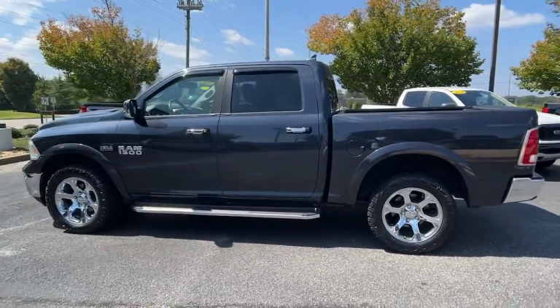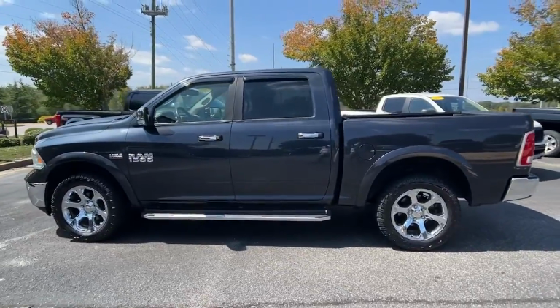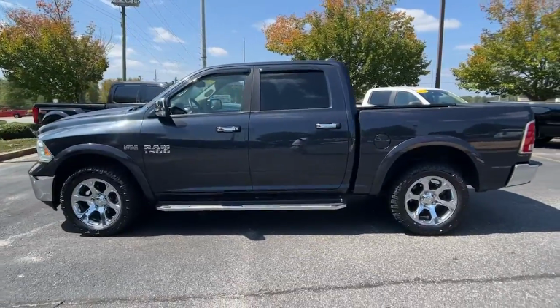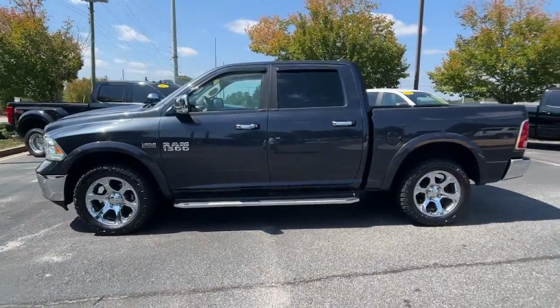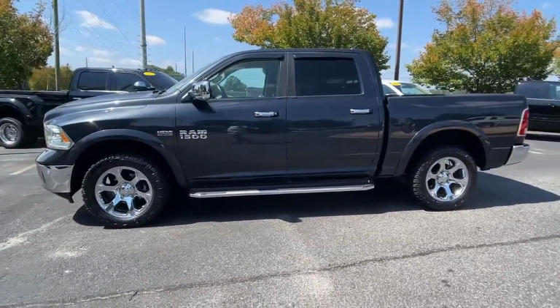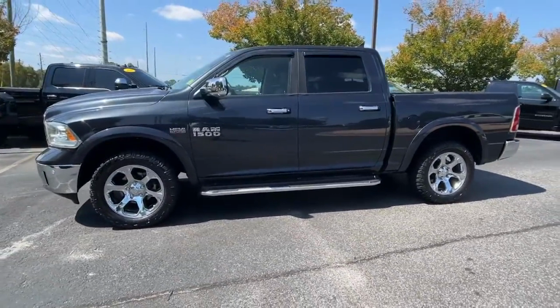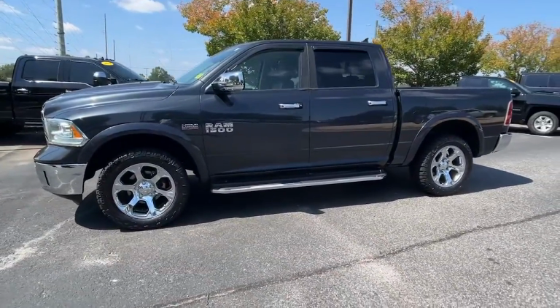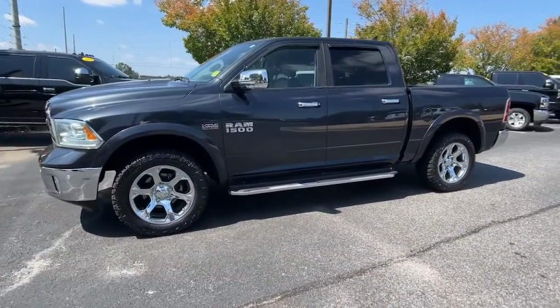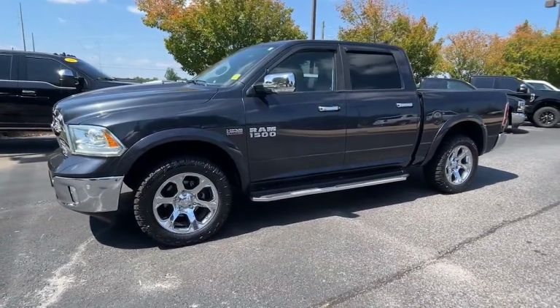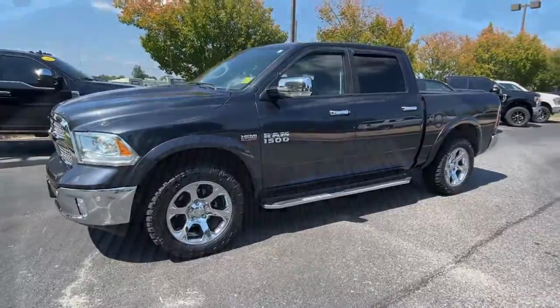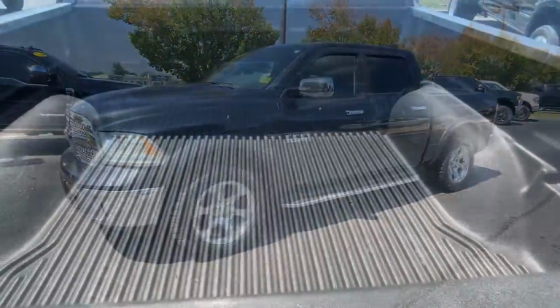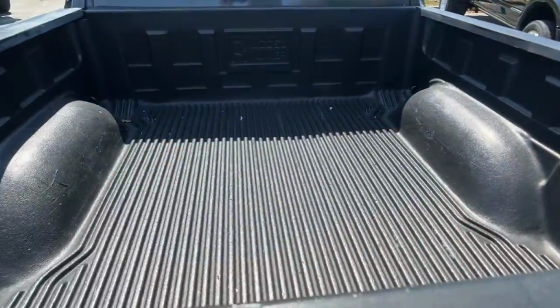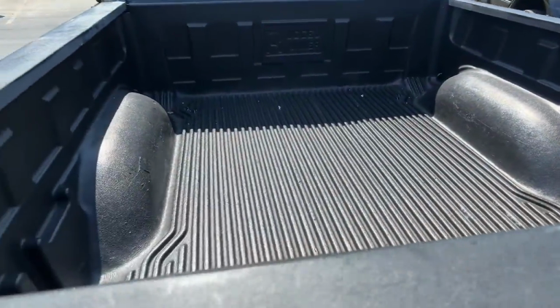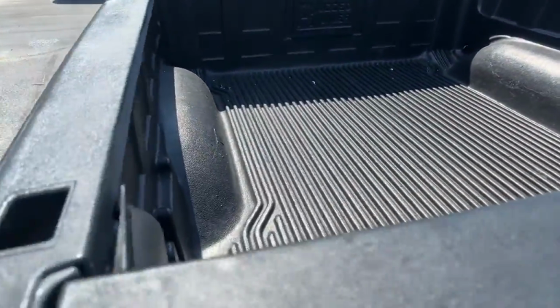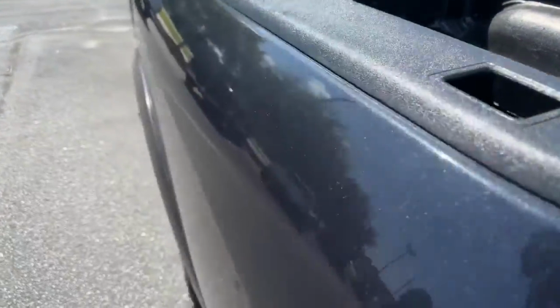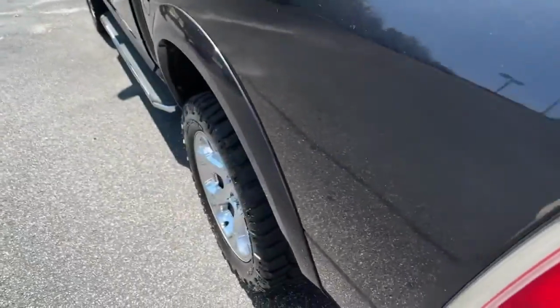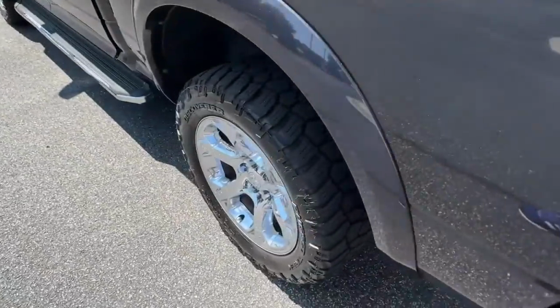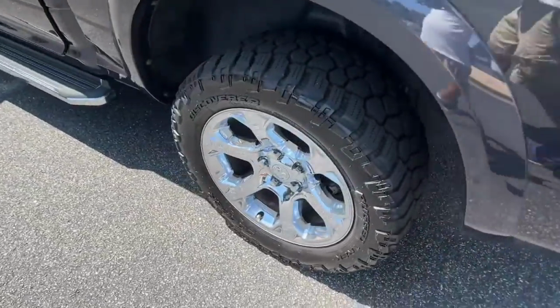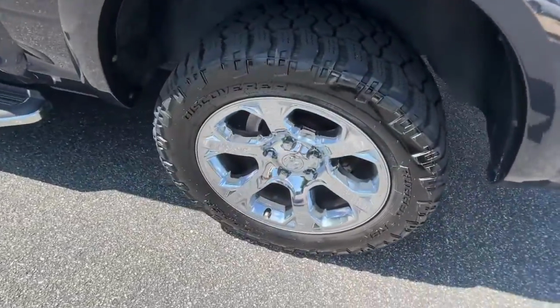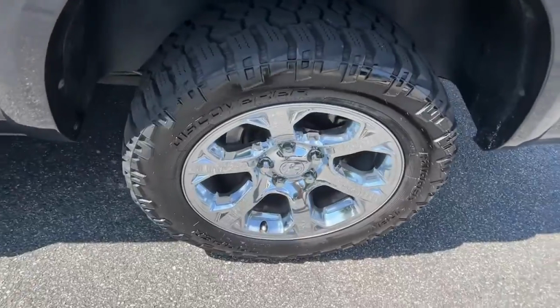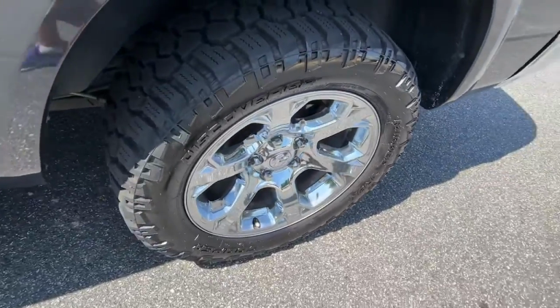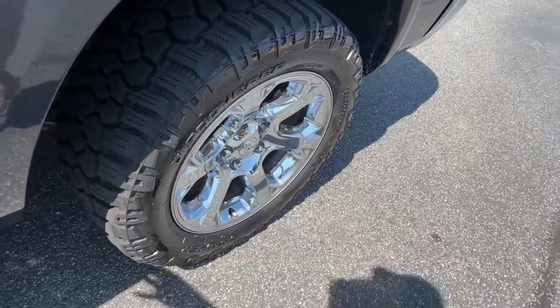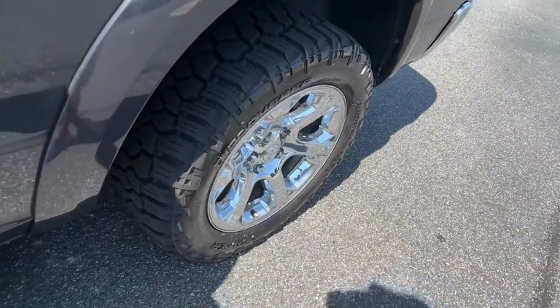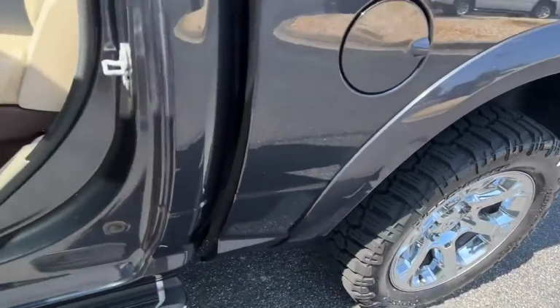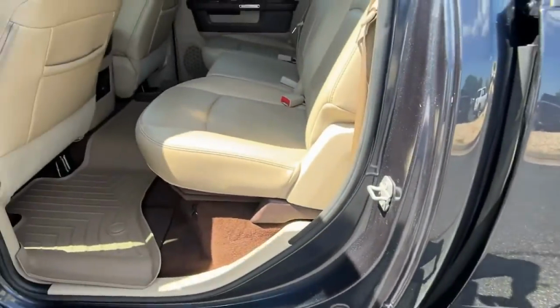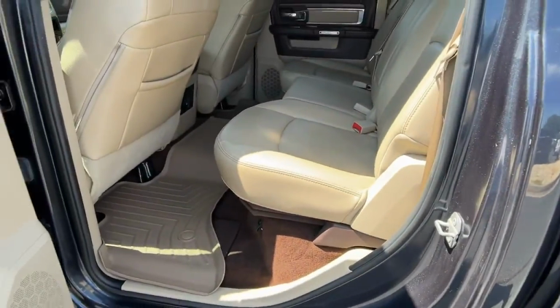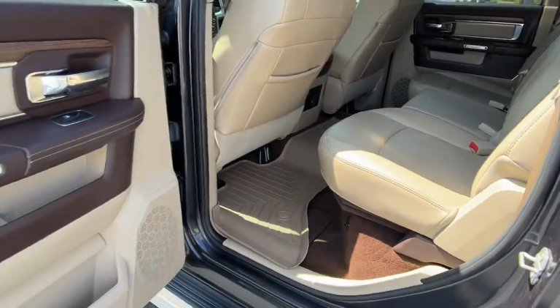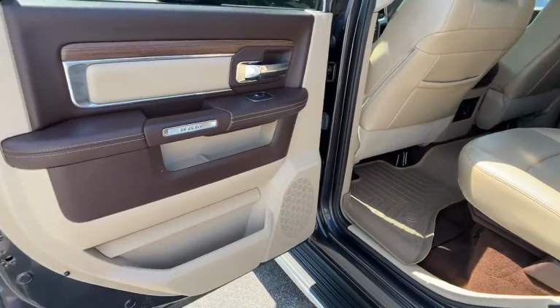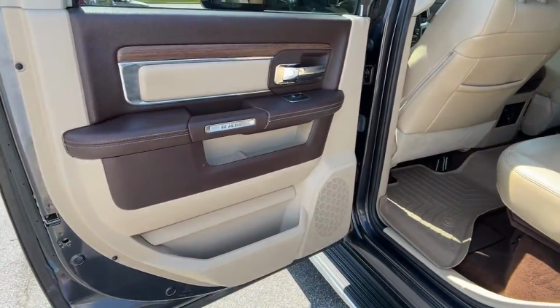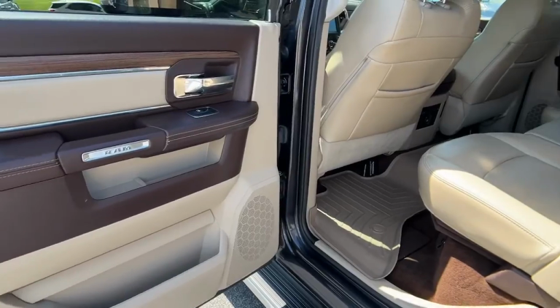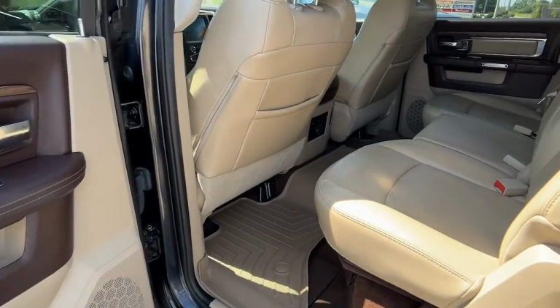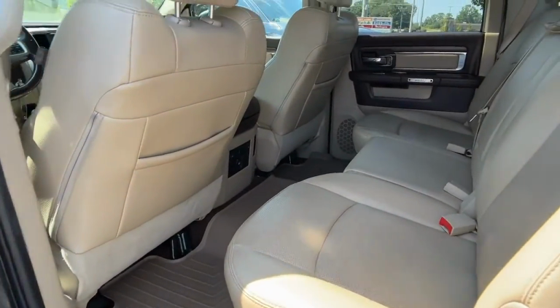These are just some of the great options this vehicle comes with: keyless entry, navigation system, backup camera, premium sound system, satellite radio, cooled front seats, heated mirrors, power passenger seat, fog lamps, and chrome wheels.